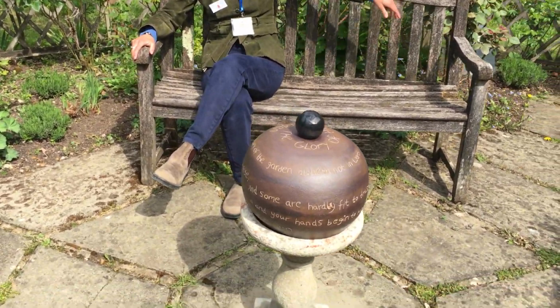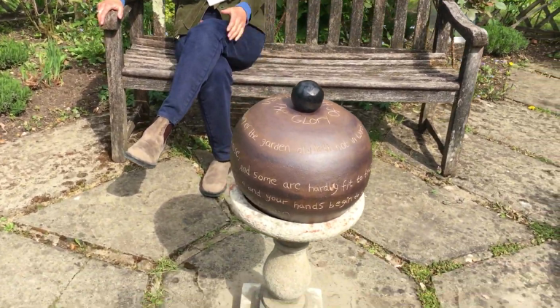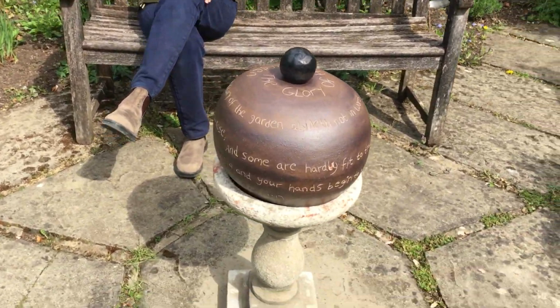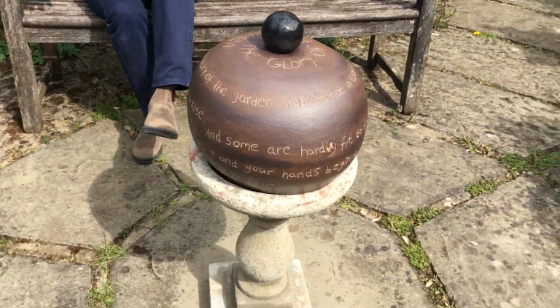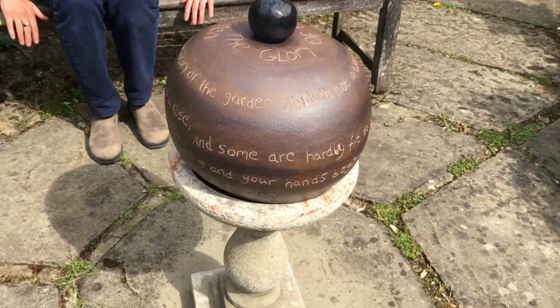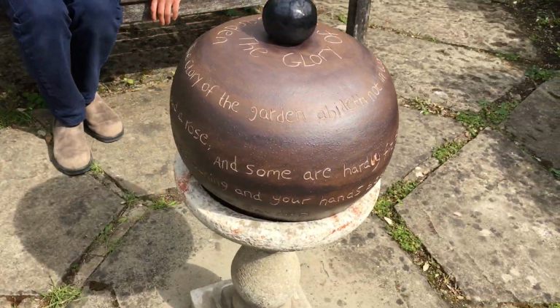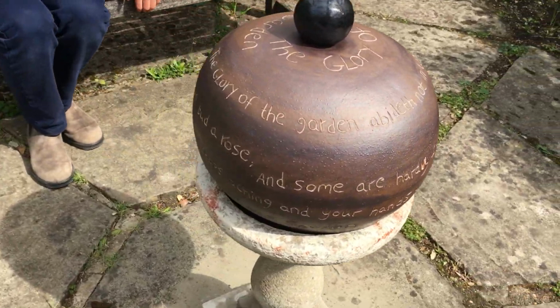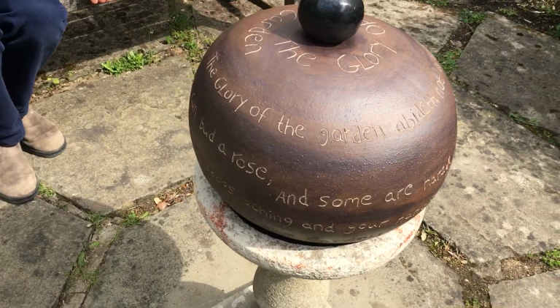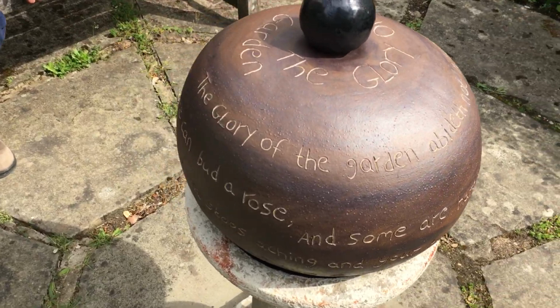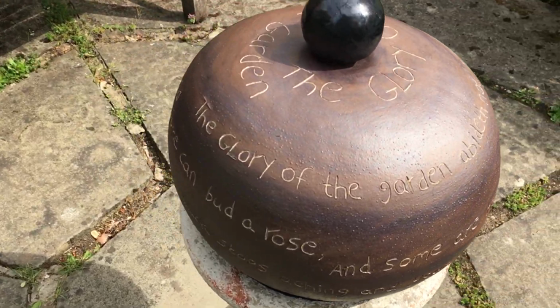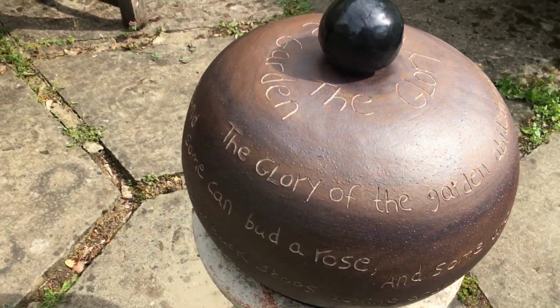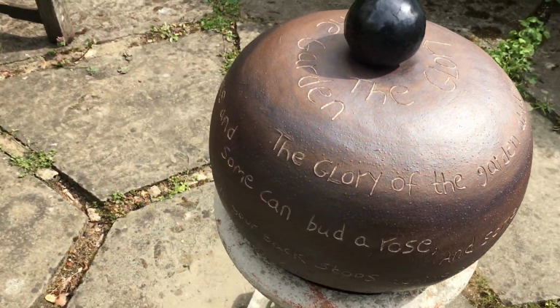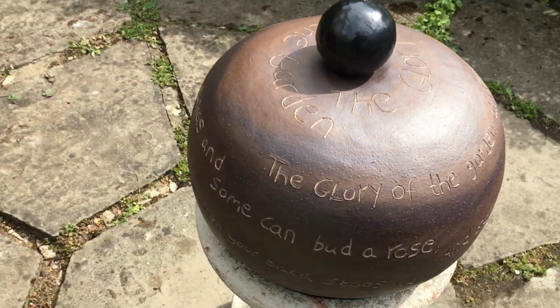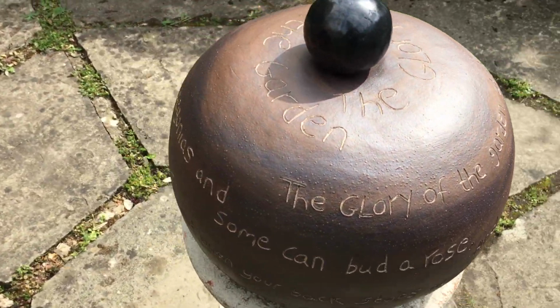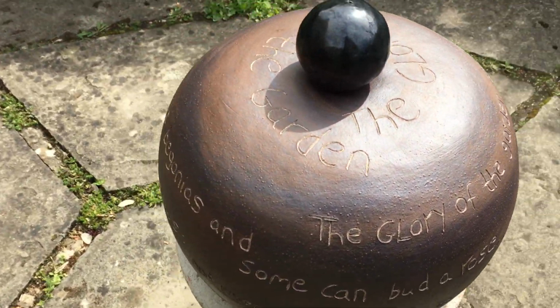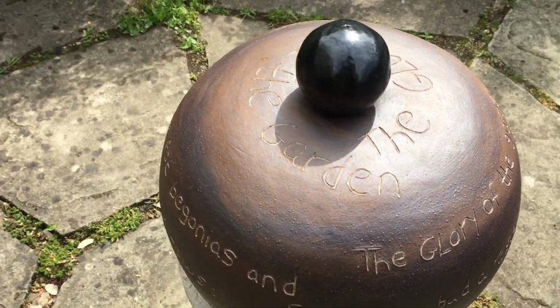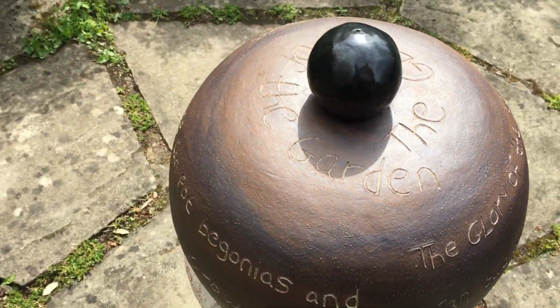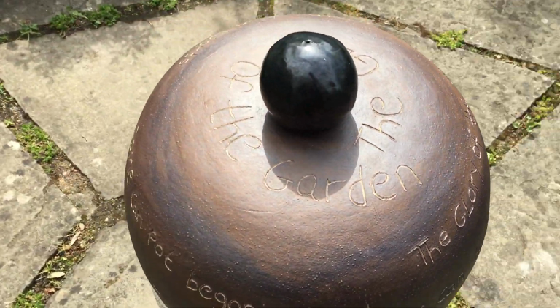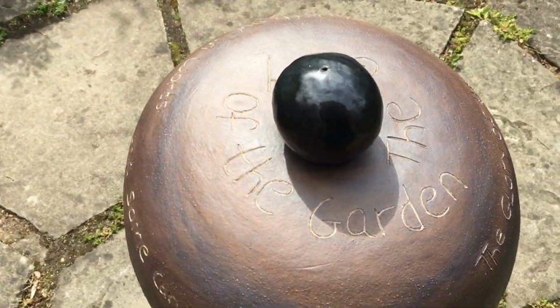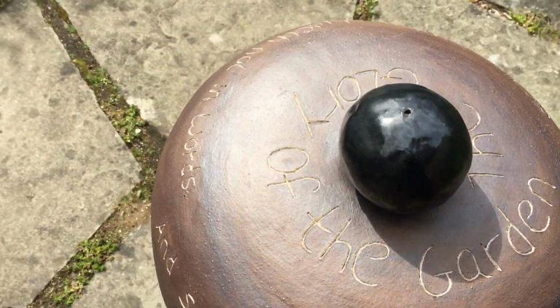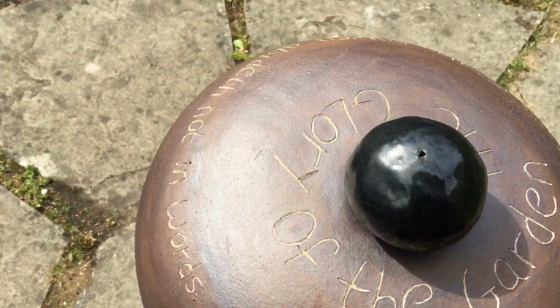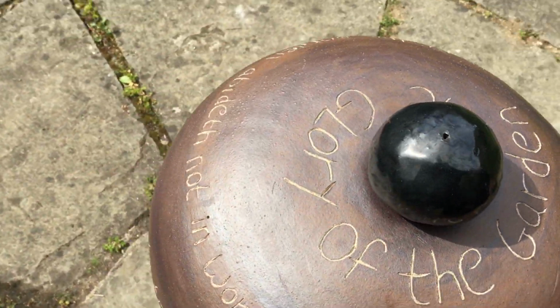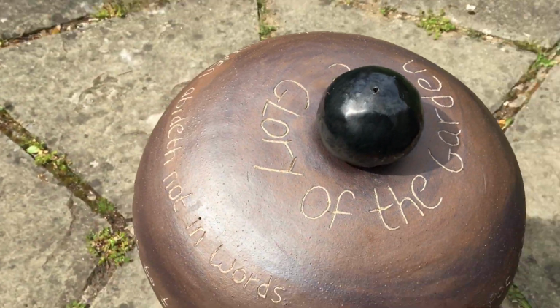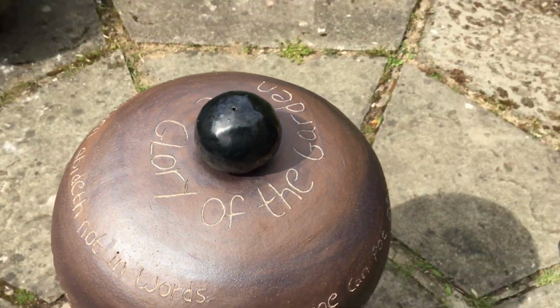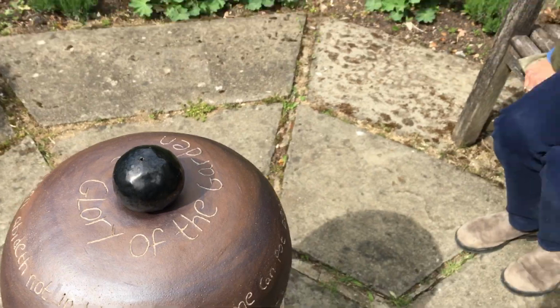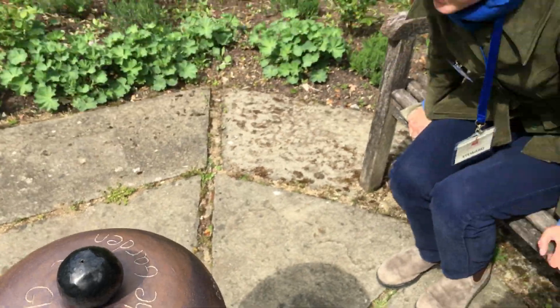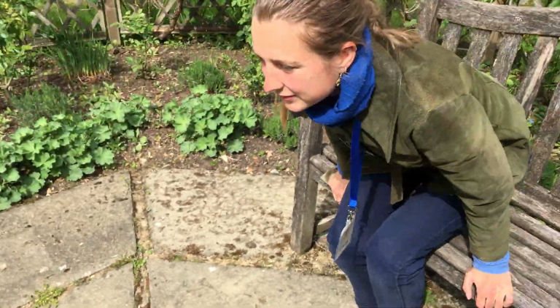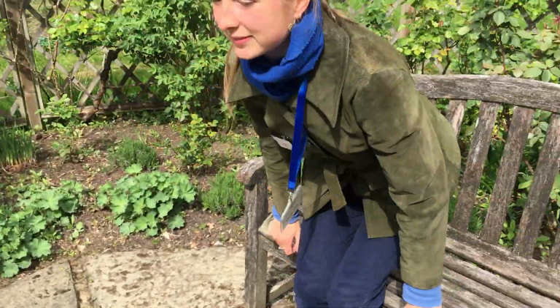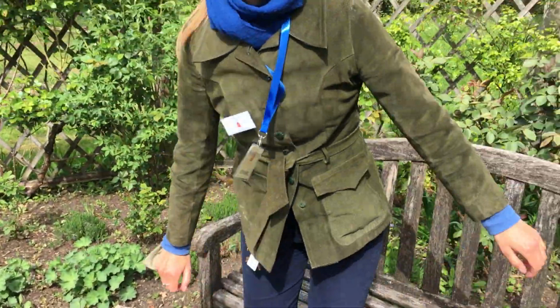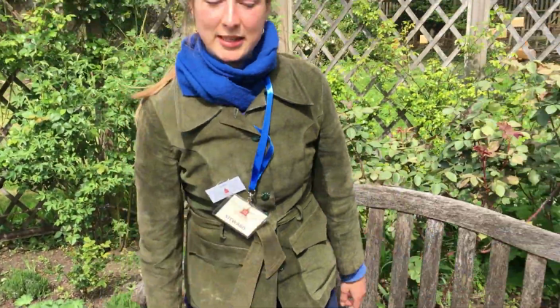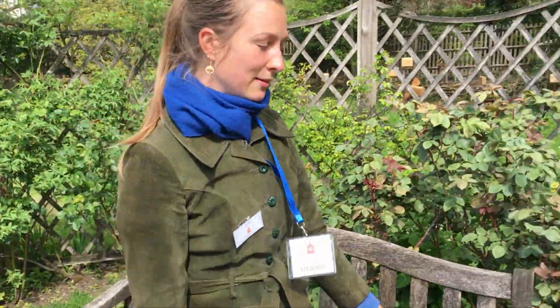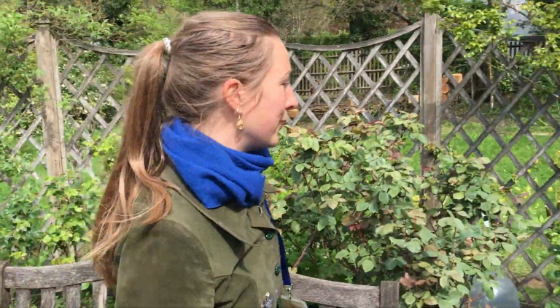This is called 'Glory of the Garden' by Annie Antoine as well. So let's keep going.